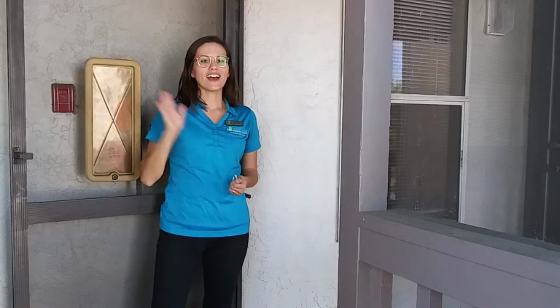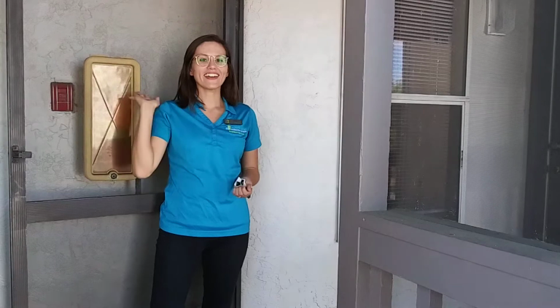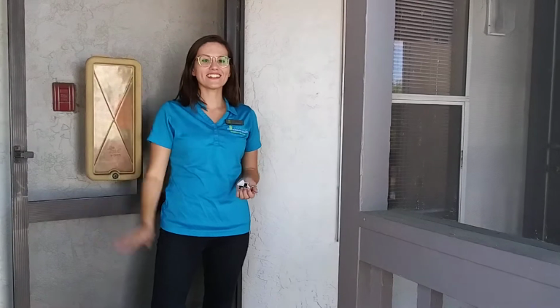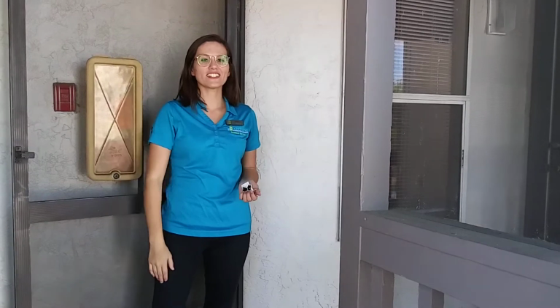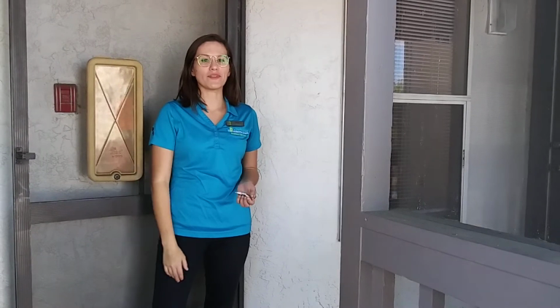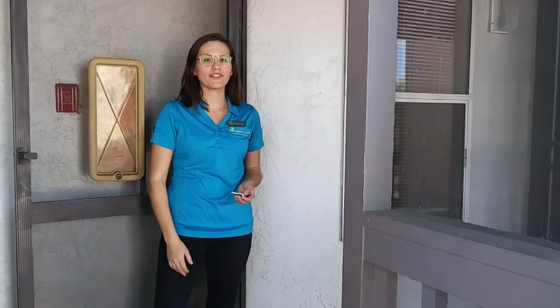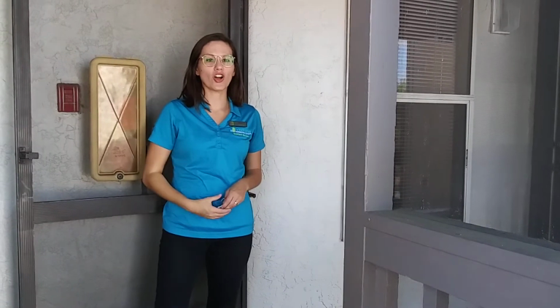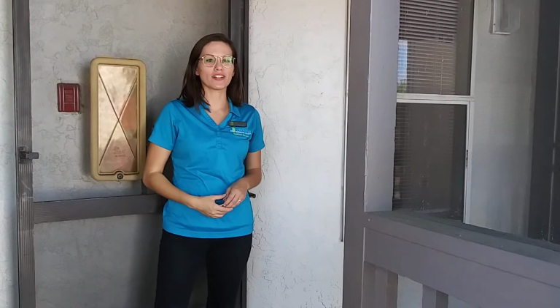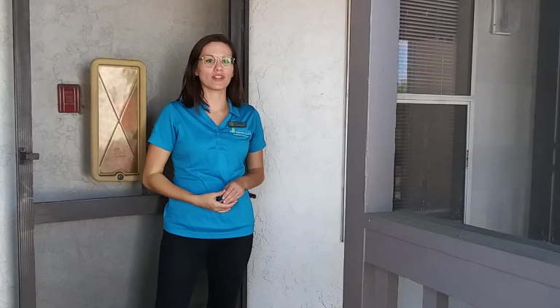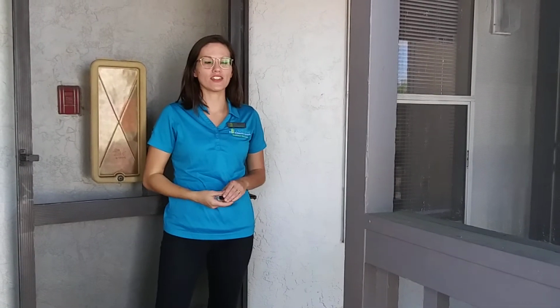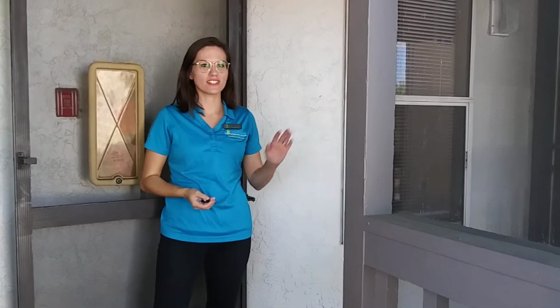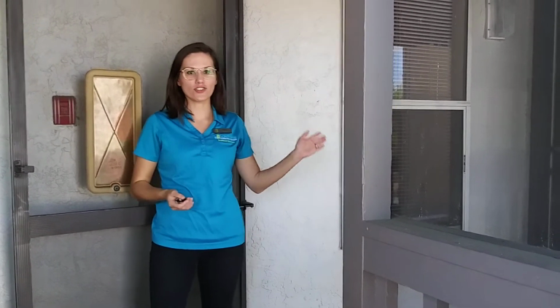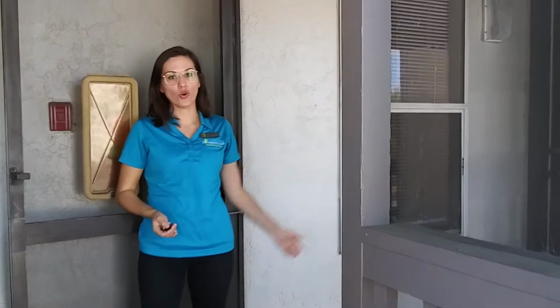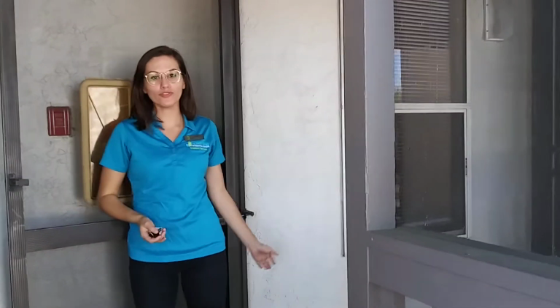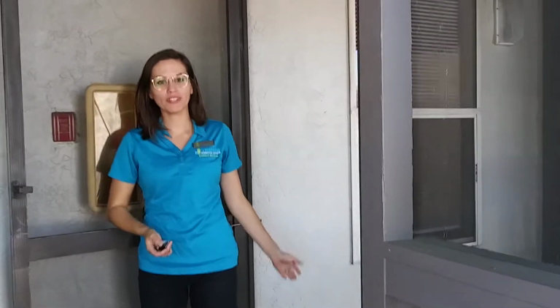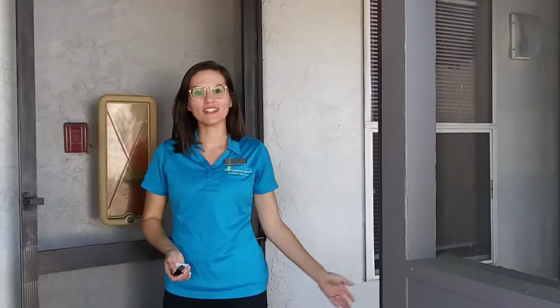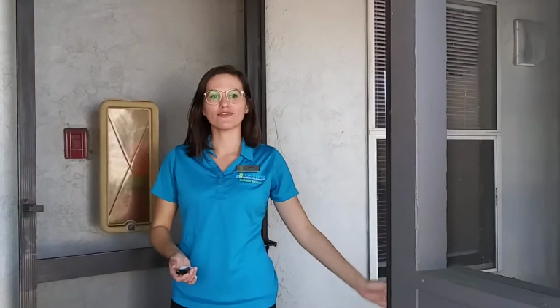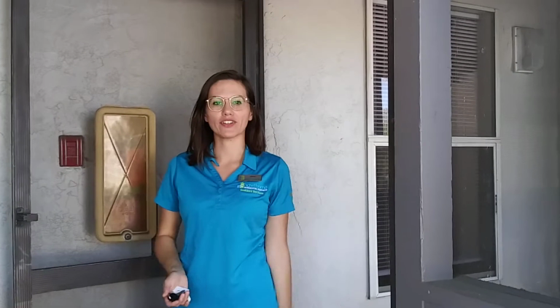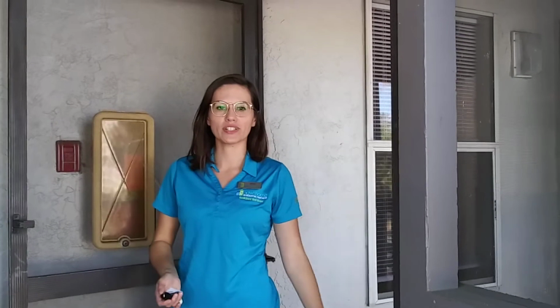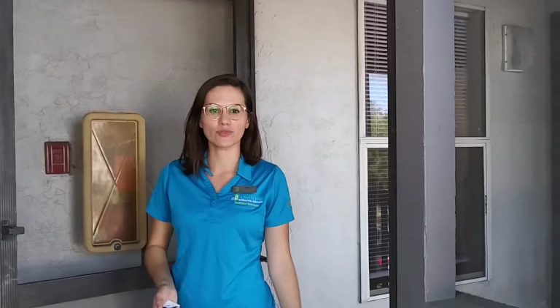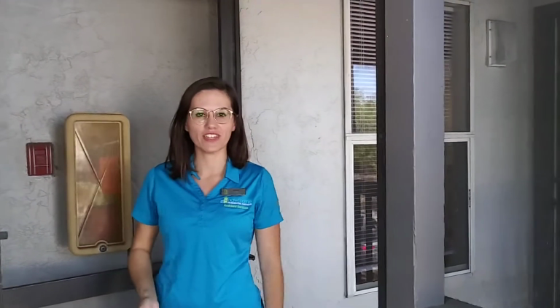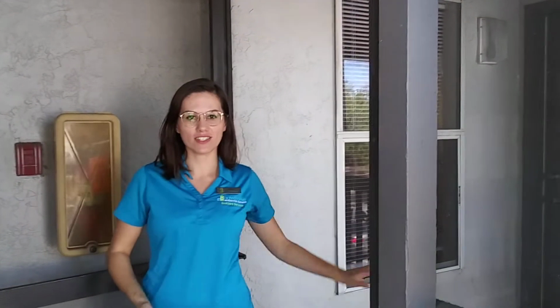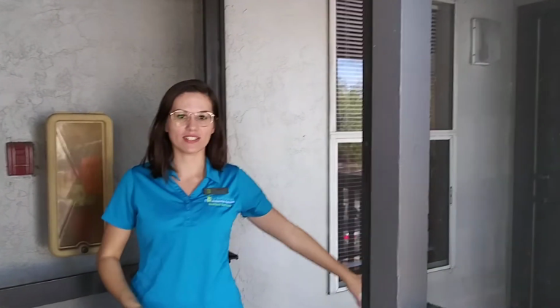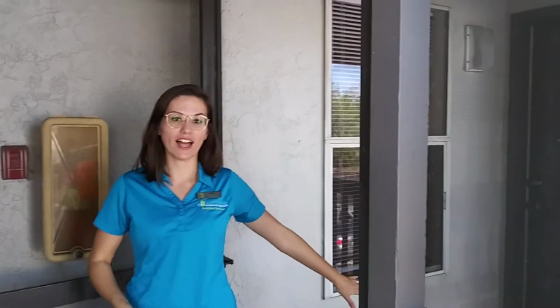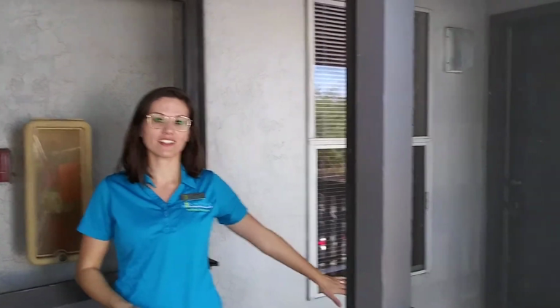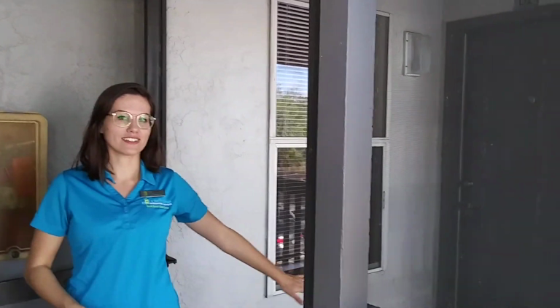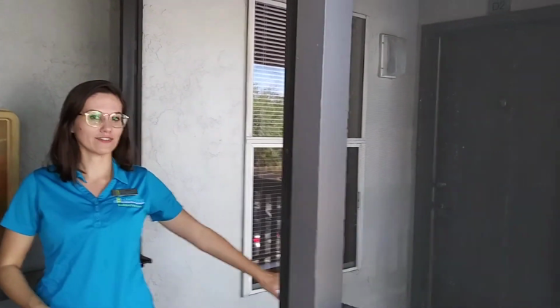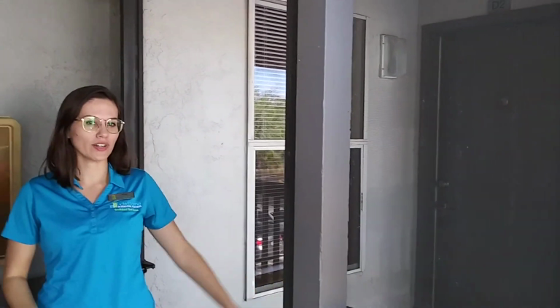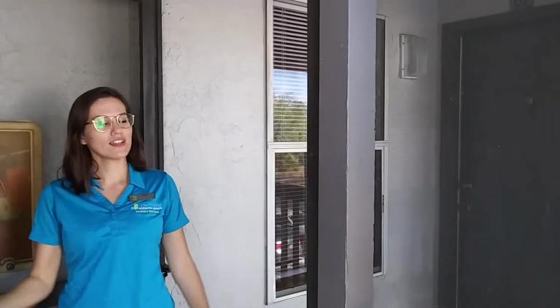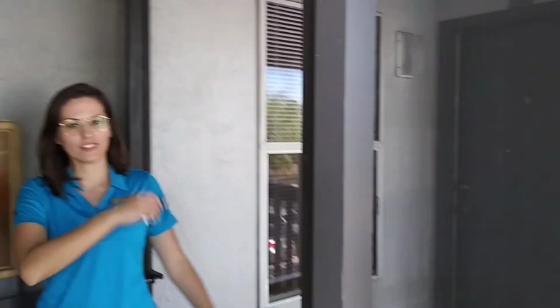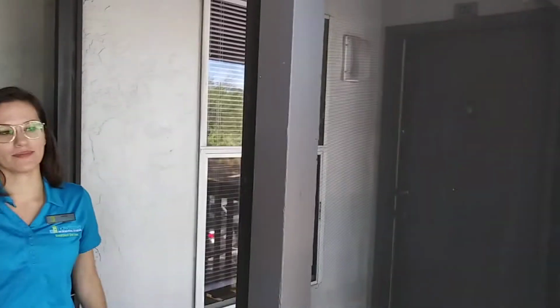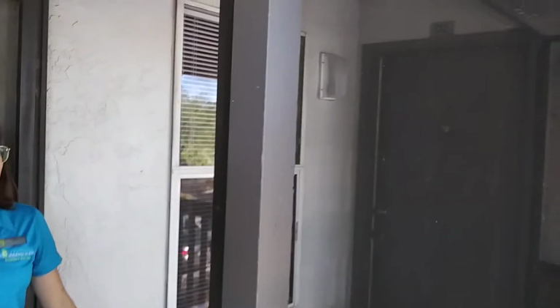Hi guys, this is Jamie from the Harbors. I'm going to take you guys into the Knoll floor plan. It's 514 square feet. This one is a classic on the second floor. So let's come inside.